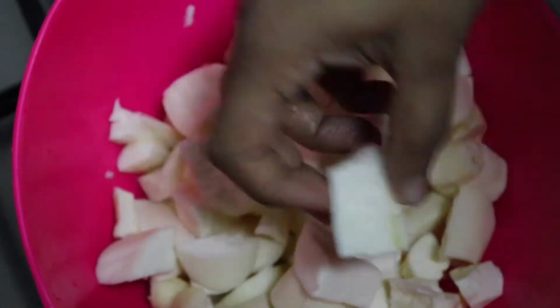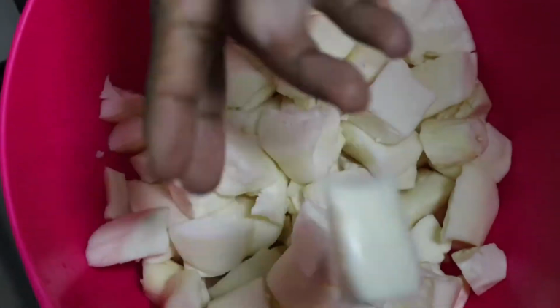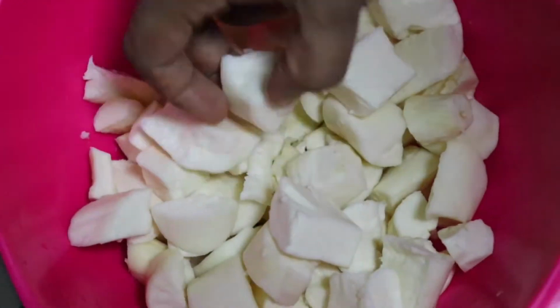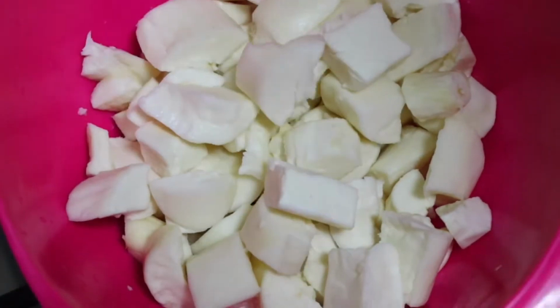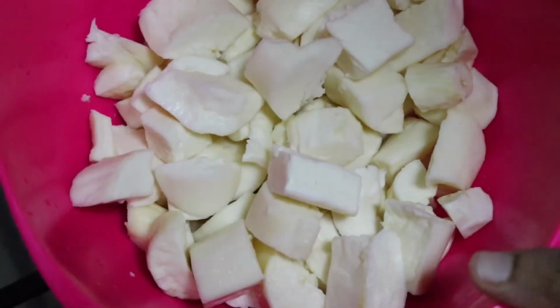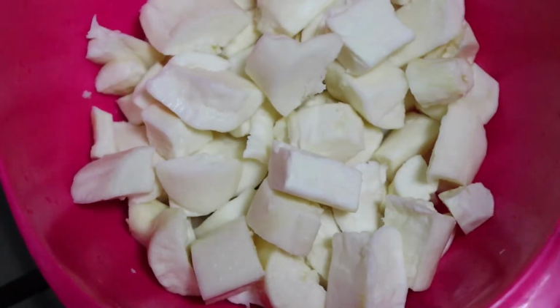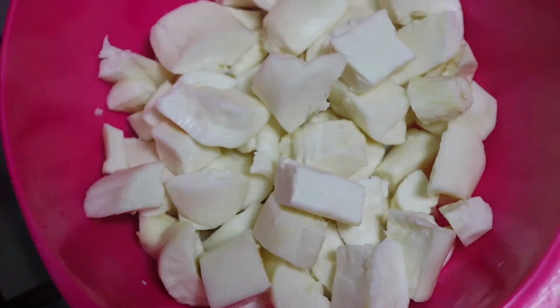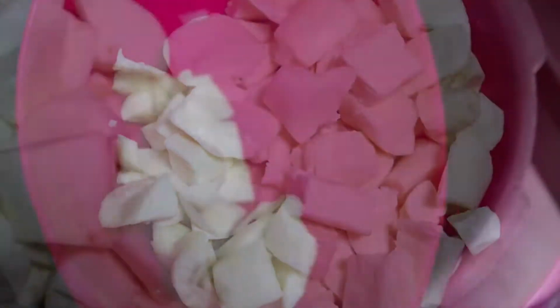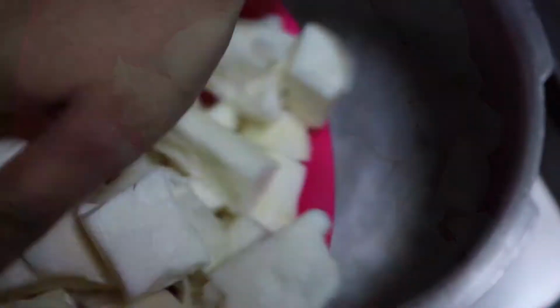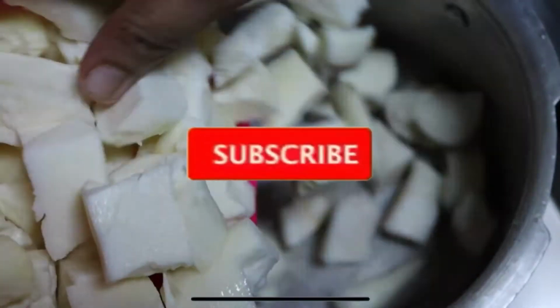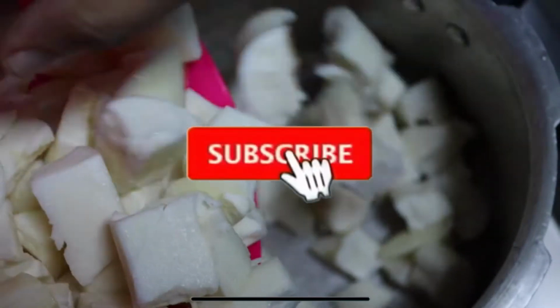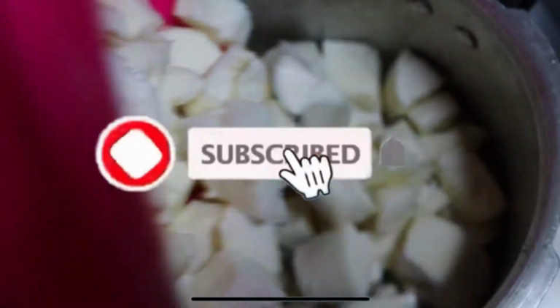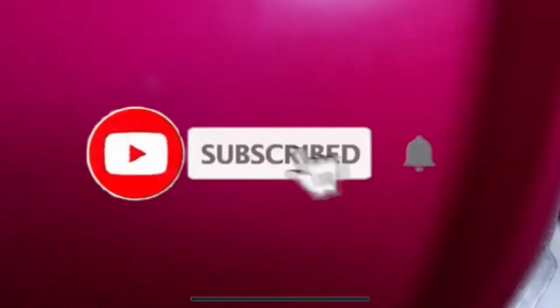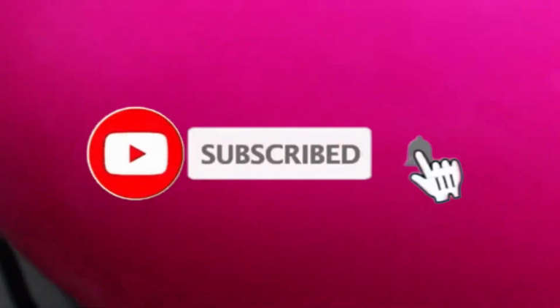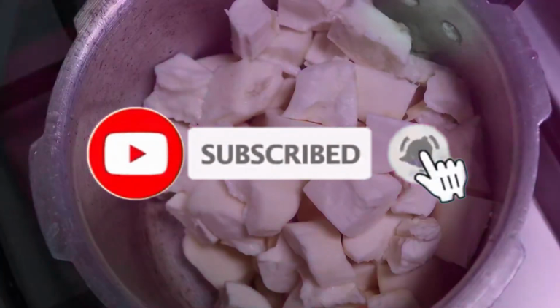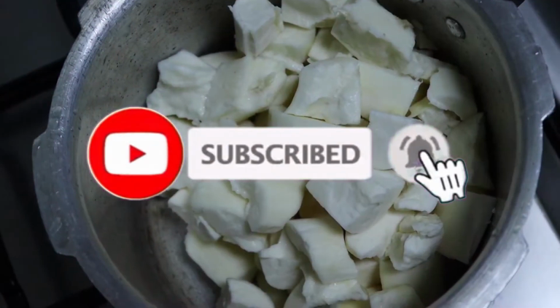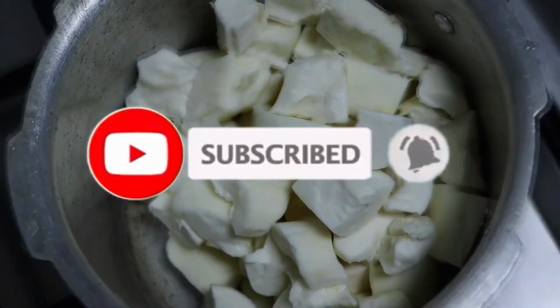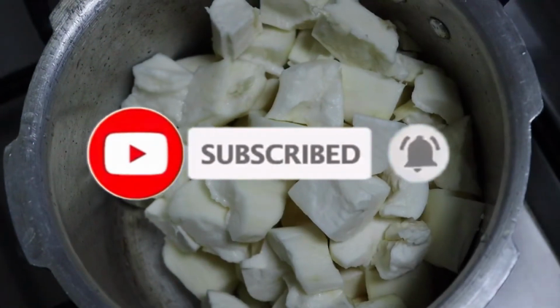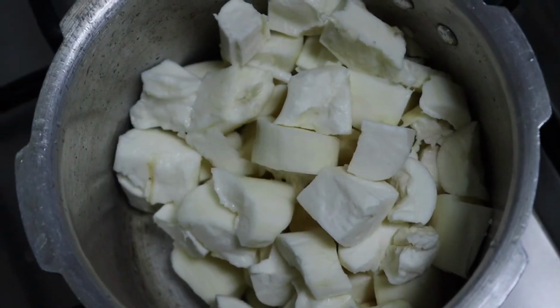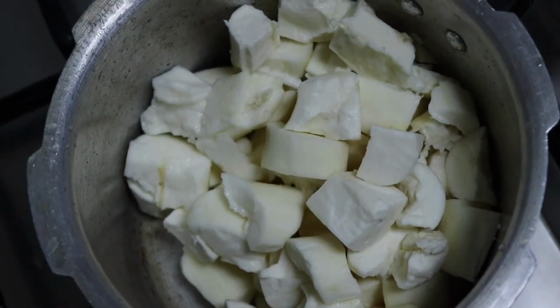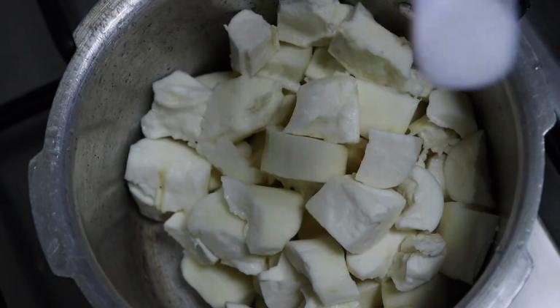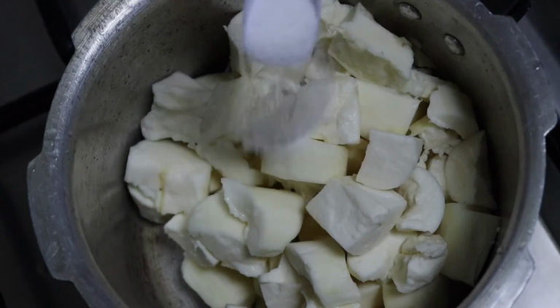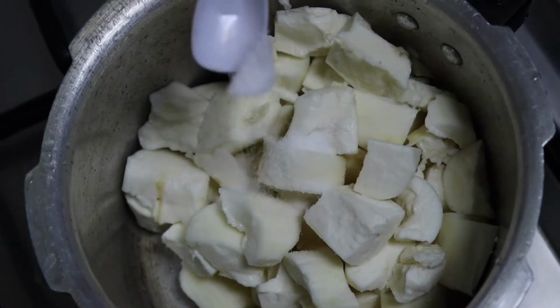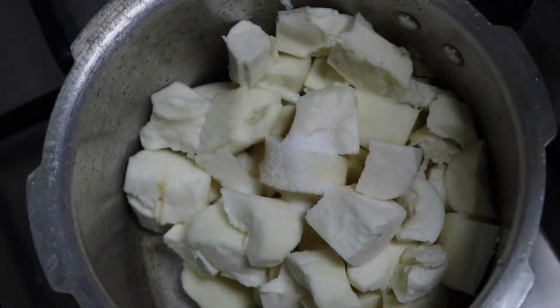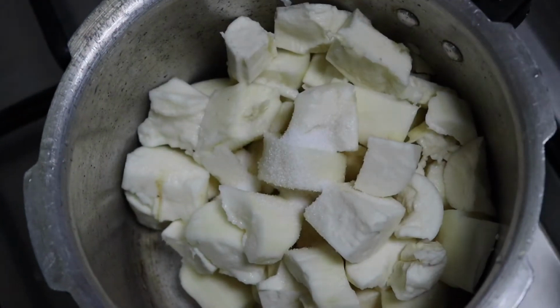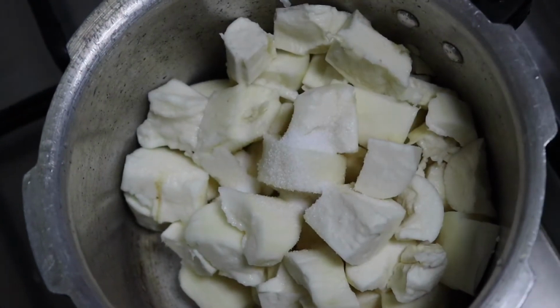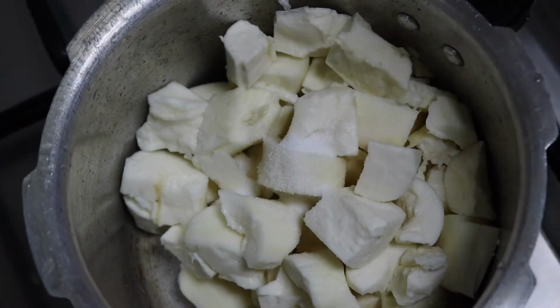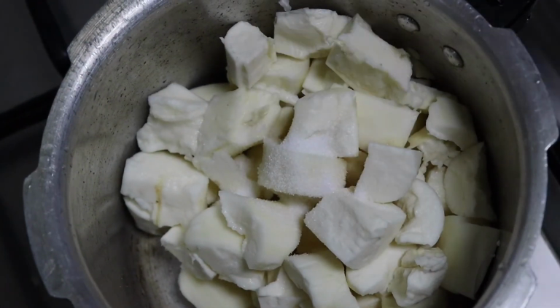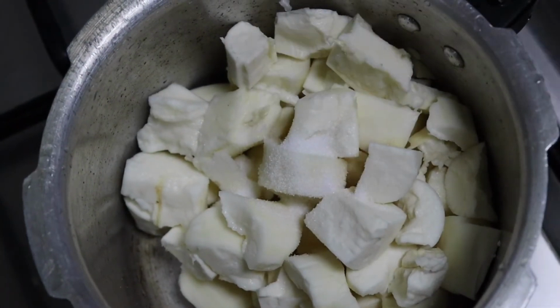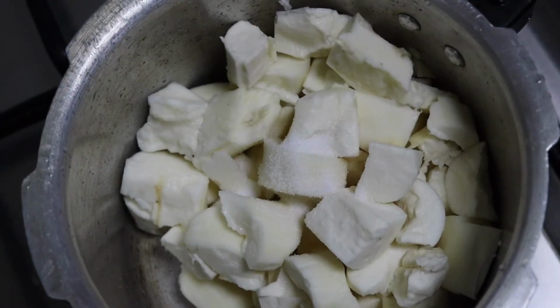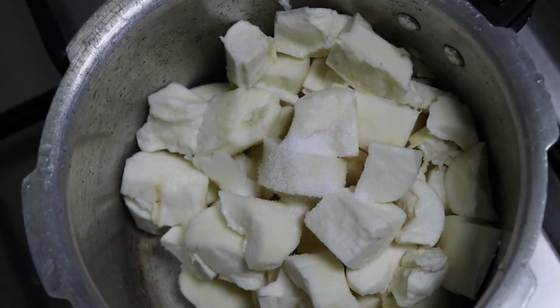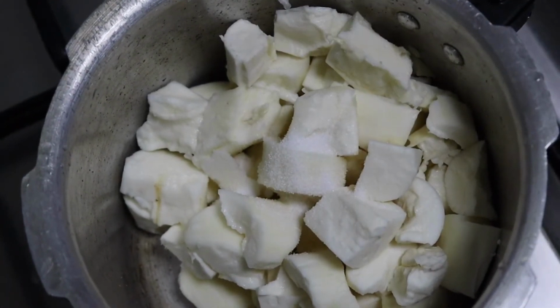Please like, subscribe, share, and hit the bell icon so we will see how to do this.